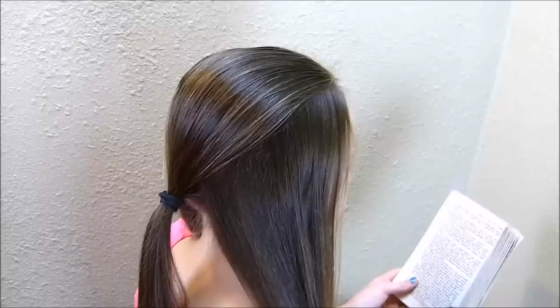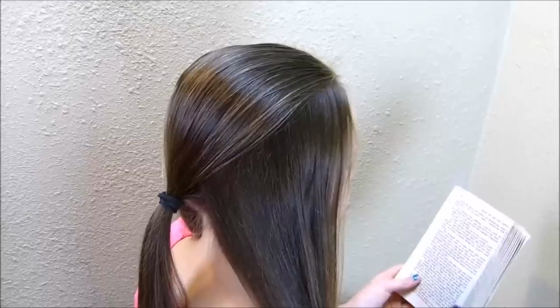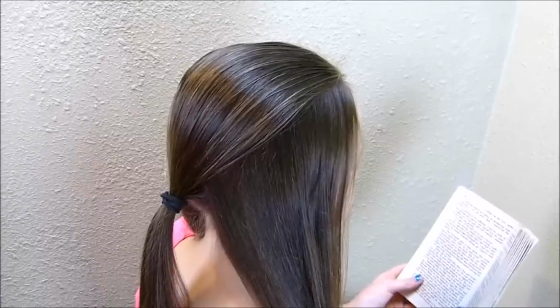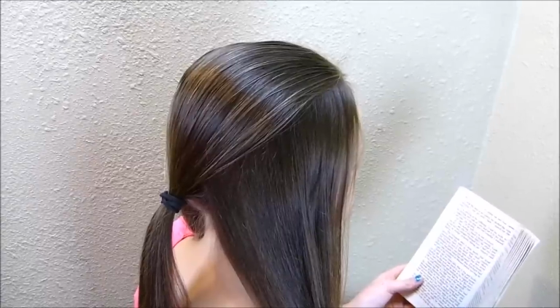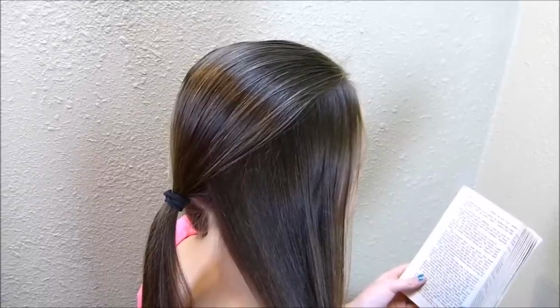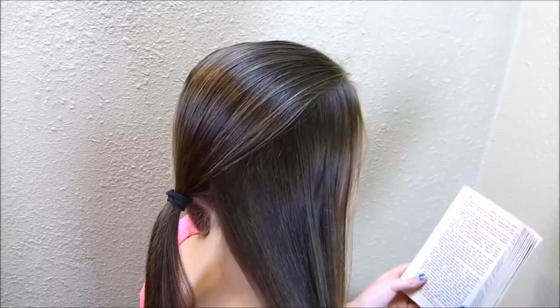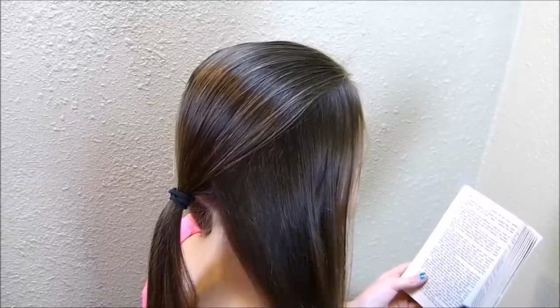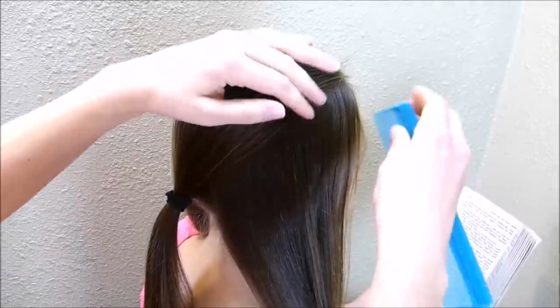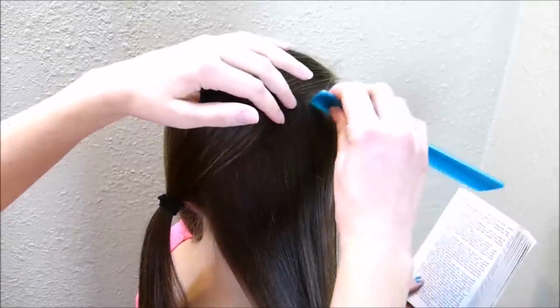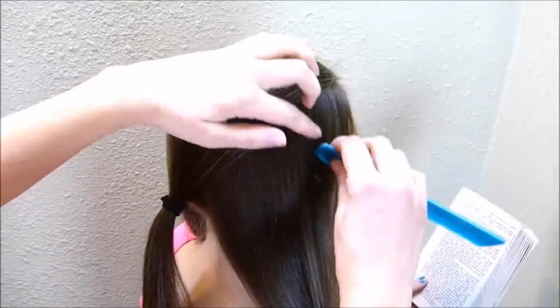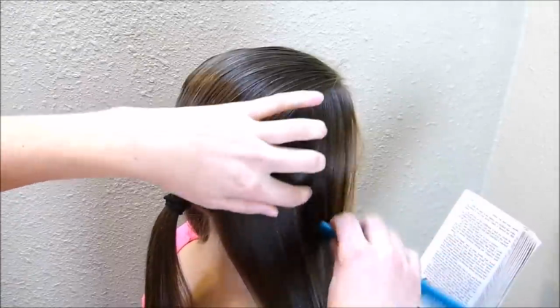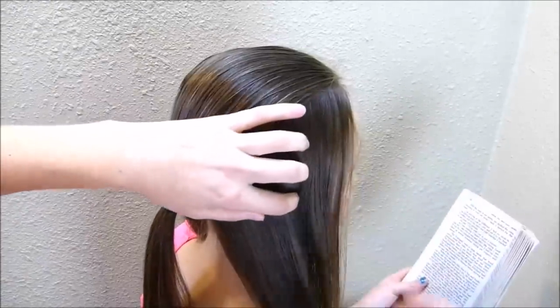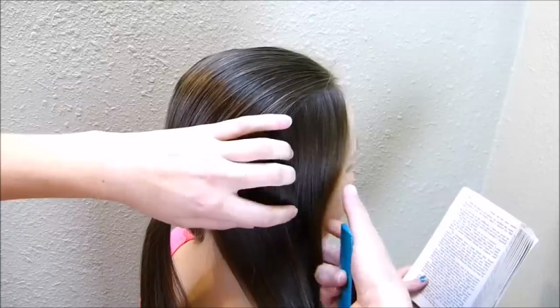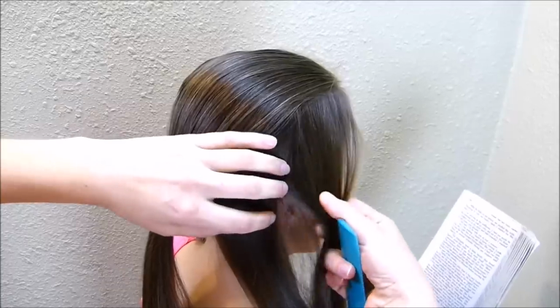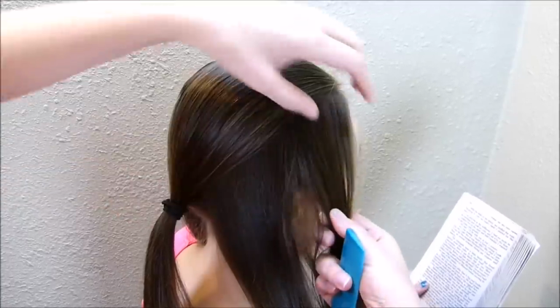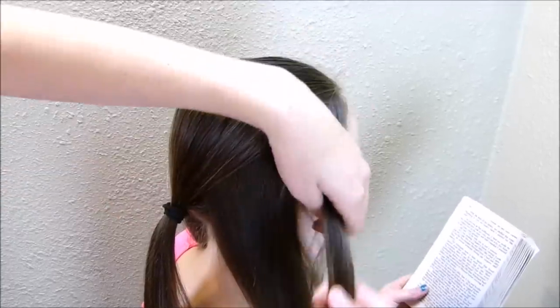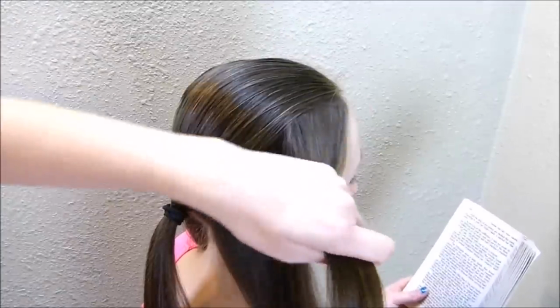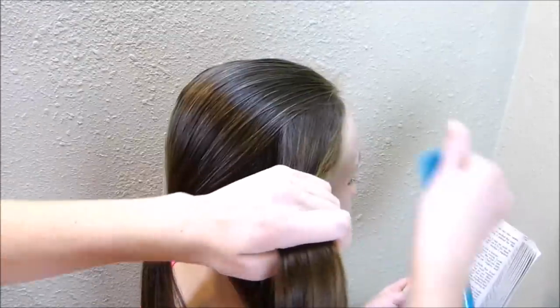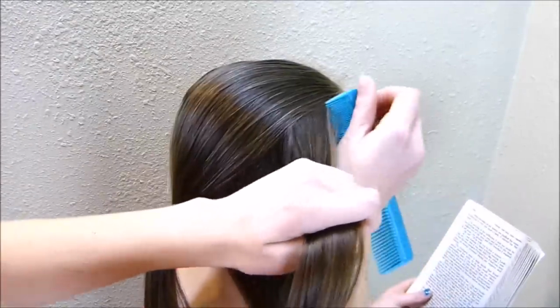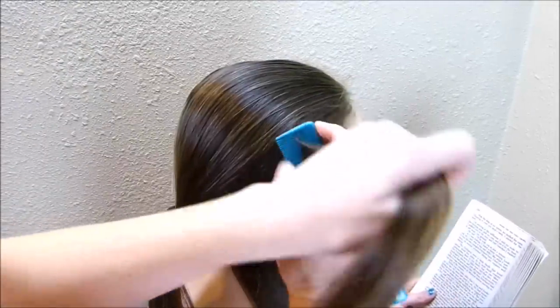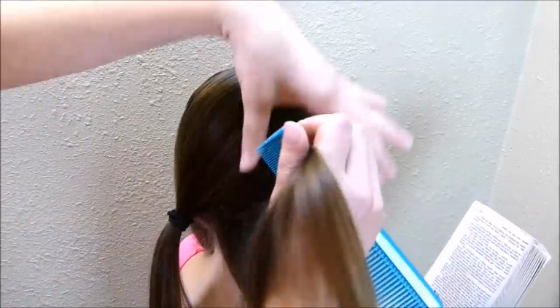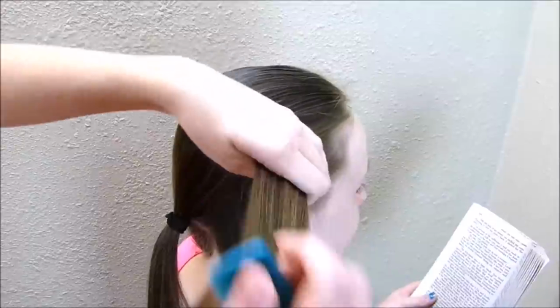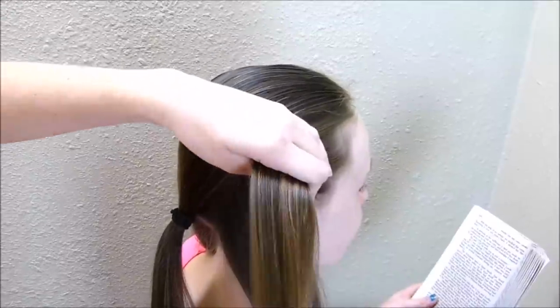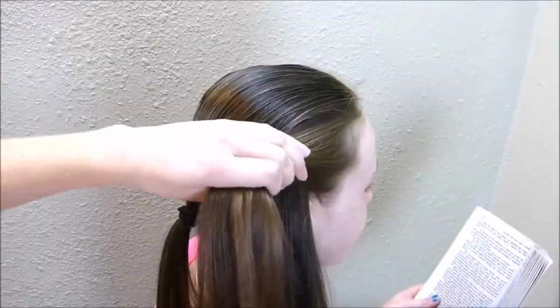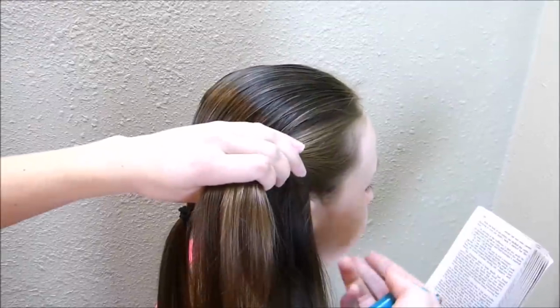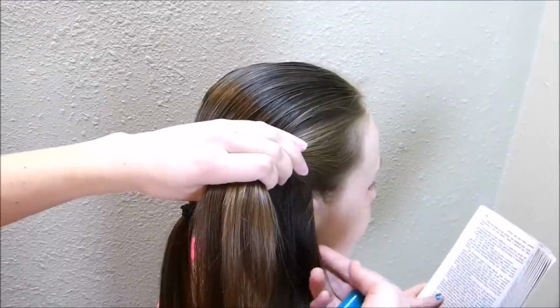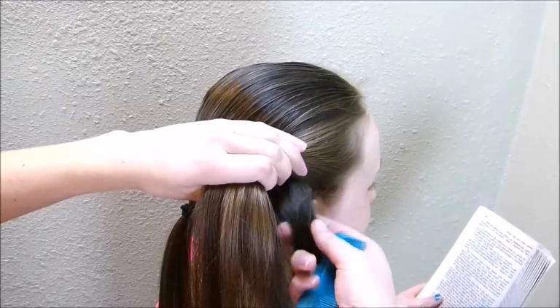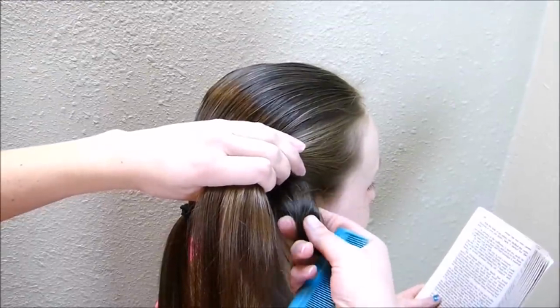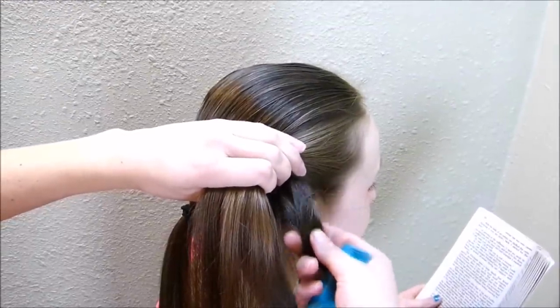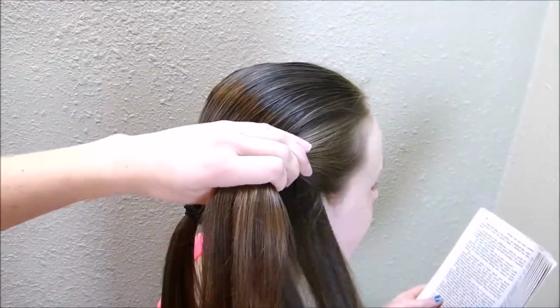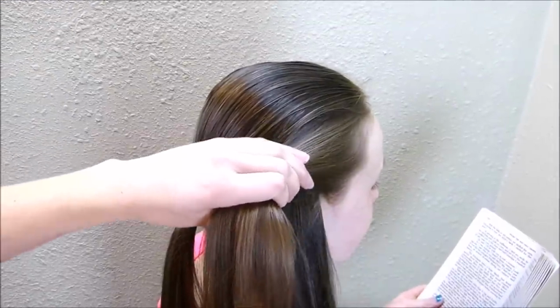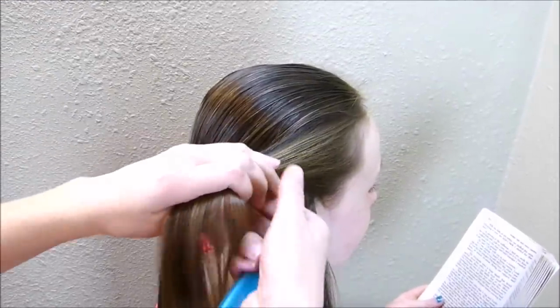I'm going to be making a lace dutch braid on both sides, so I'm going to grab a section here in the front and split it into three. As I'm braiding, I'm only going to be bringing in hair from the bottom of the braid and not the top.